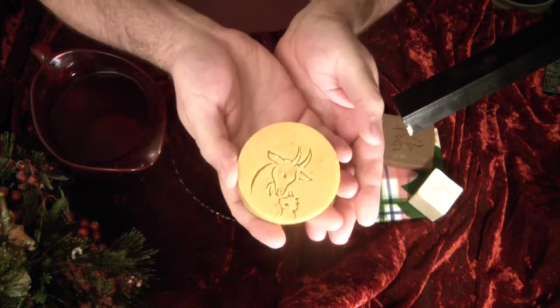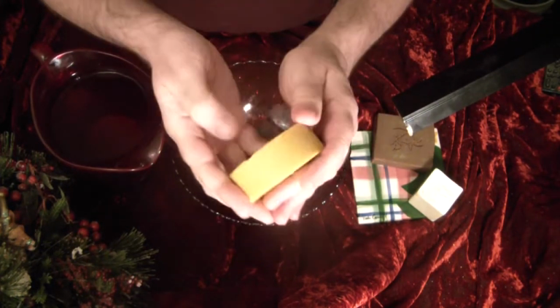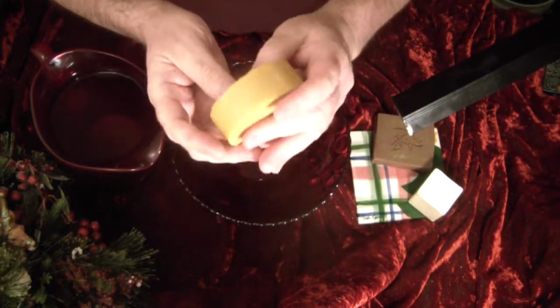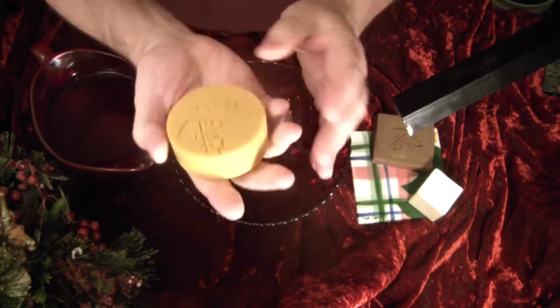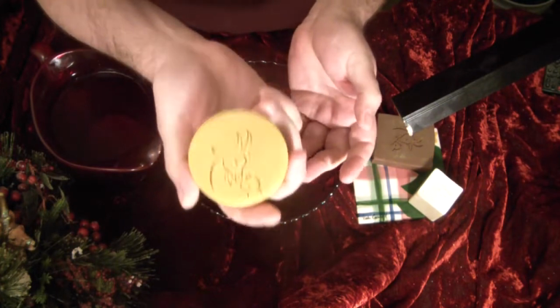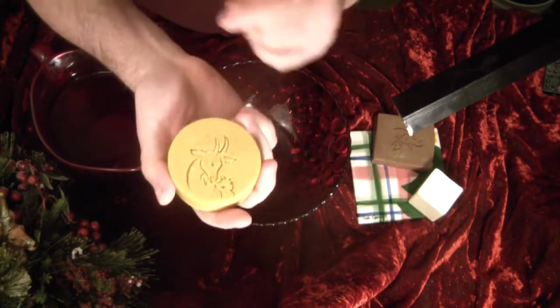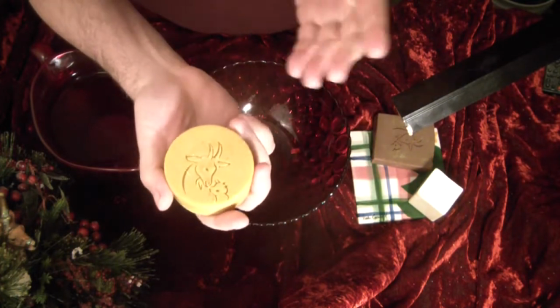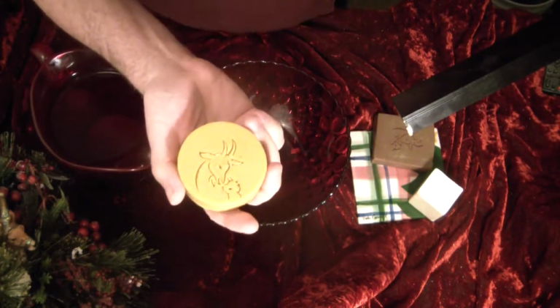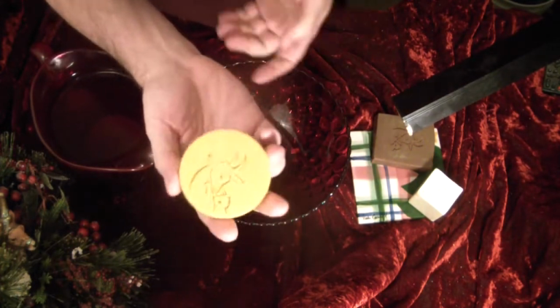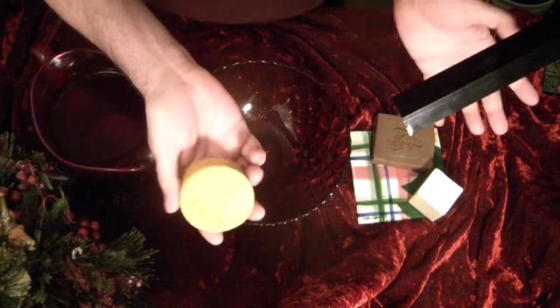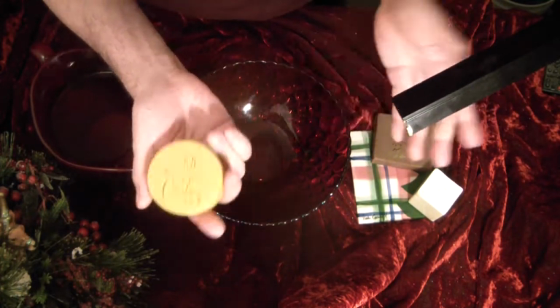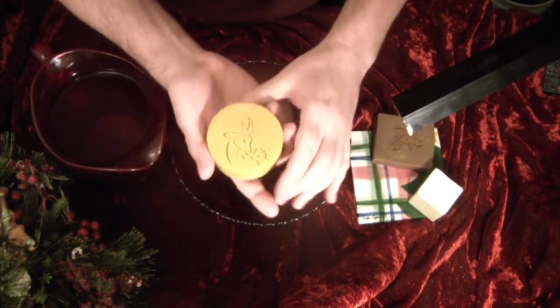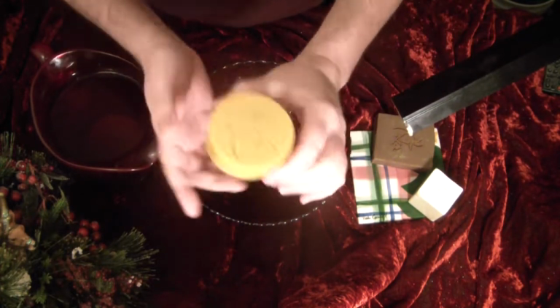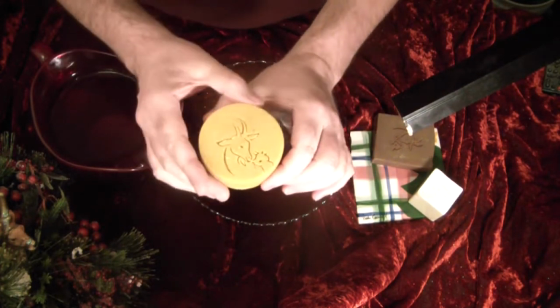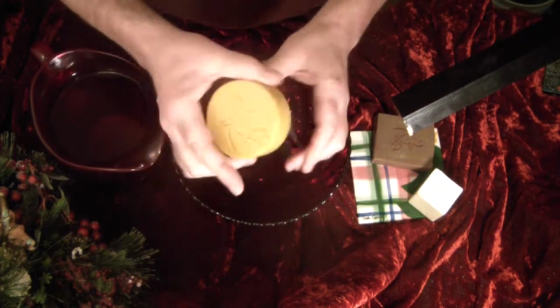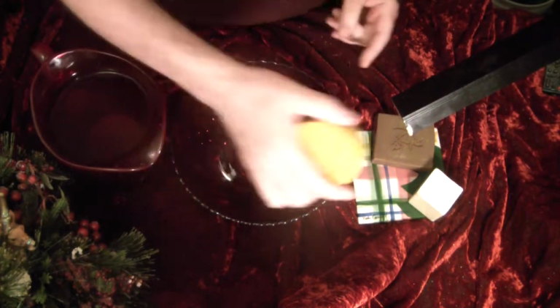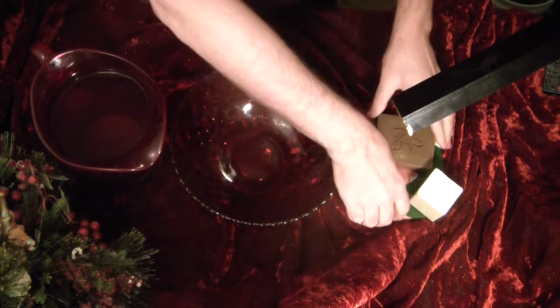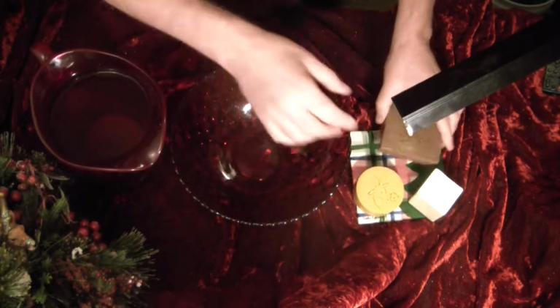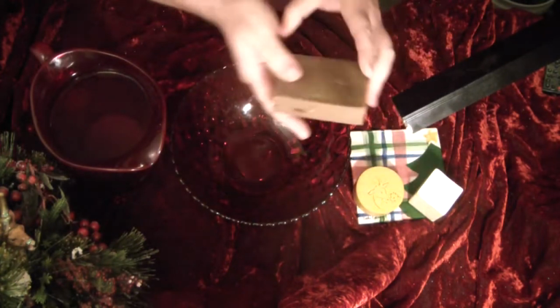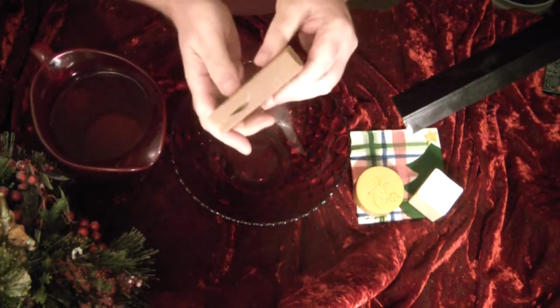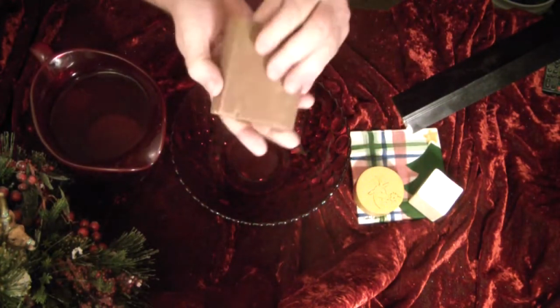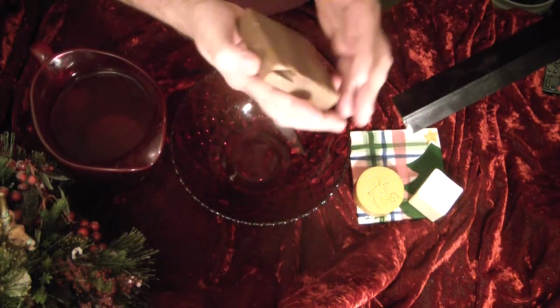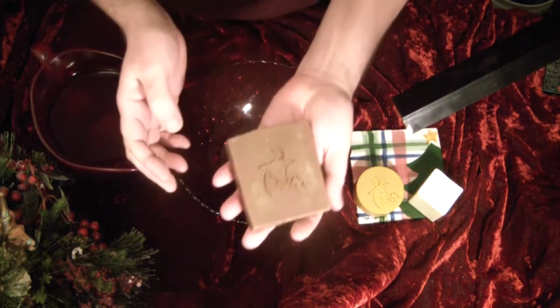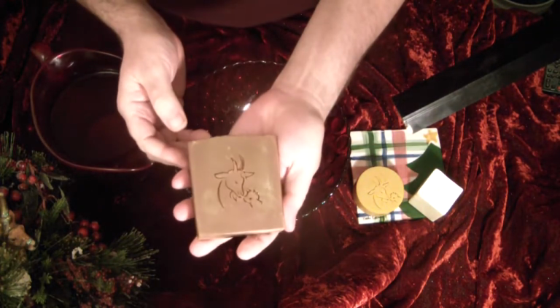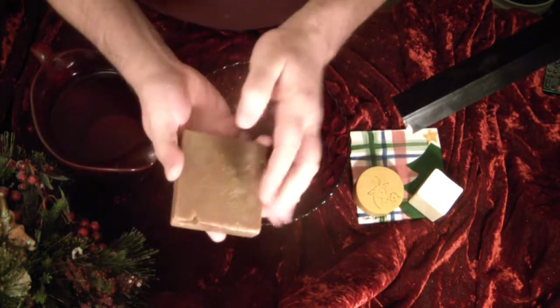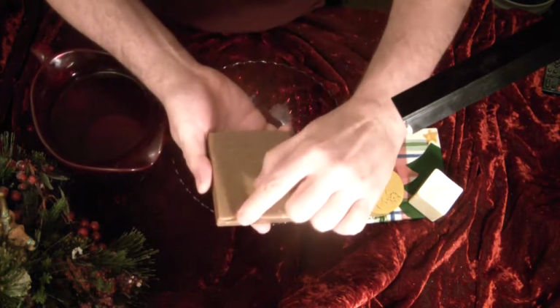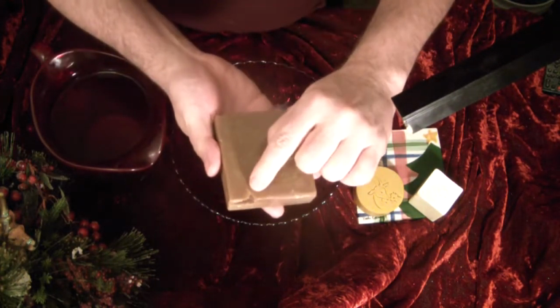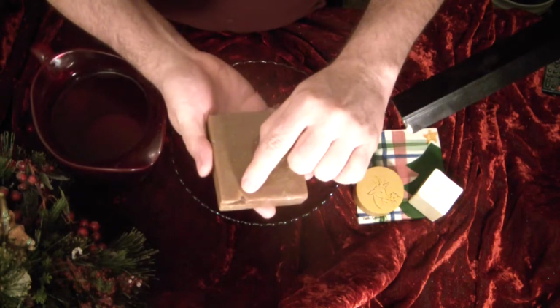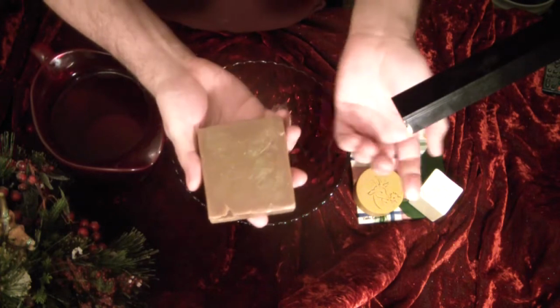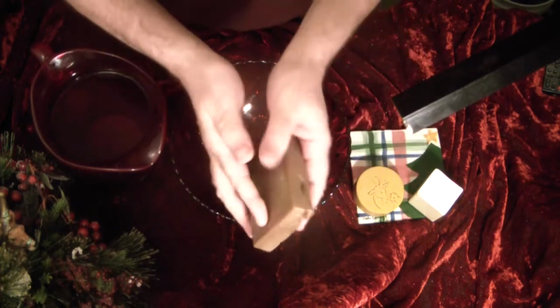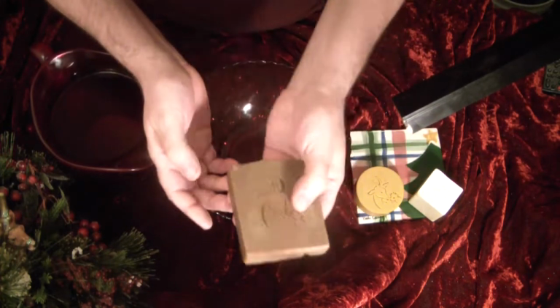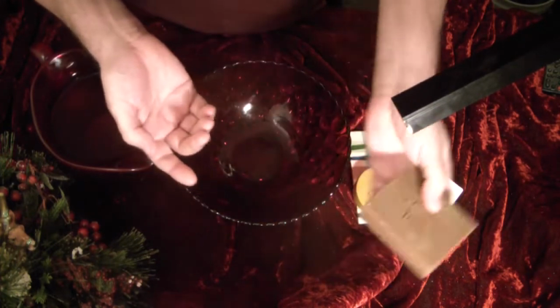This is the cornmeal soap that I made — this was an overpour from it. I just thought, why mess up a full-size bar when I could use one of these? And the camel milk soap — this is one that got damaged, so I thought that'll be a good one to do the lather test with.